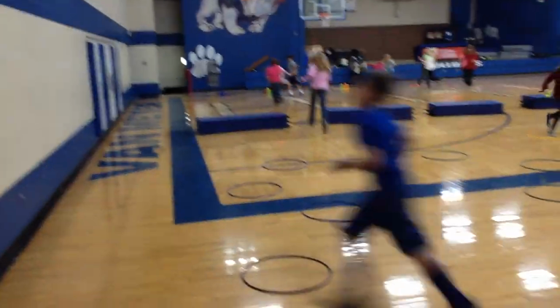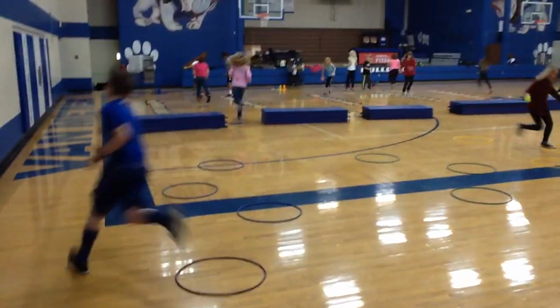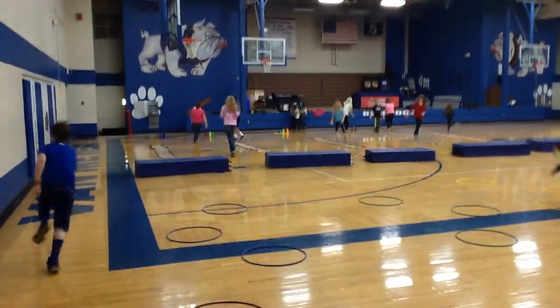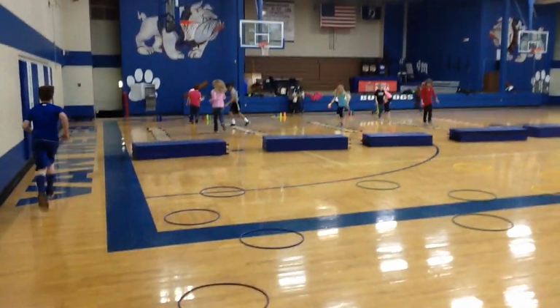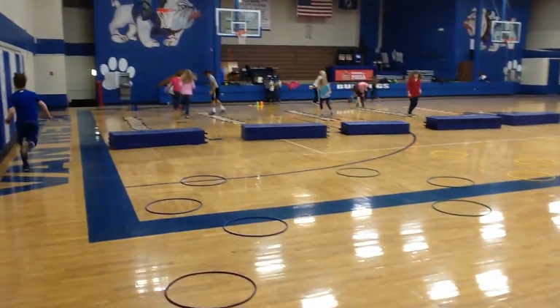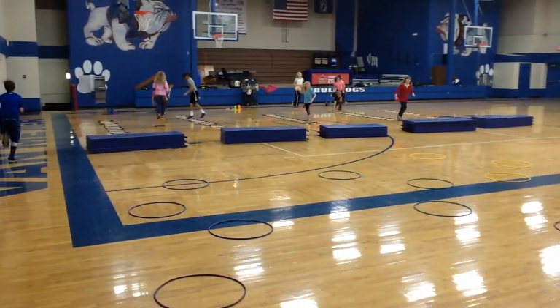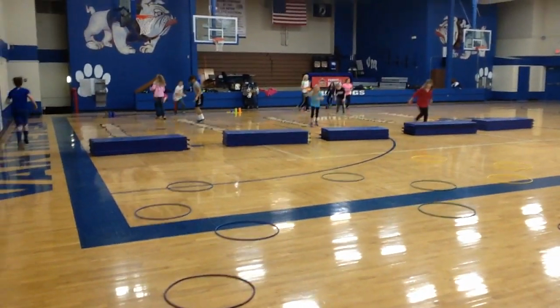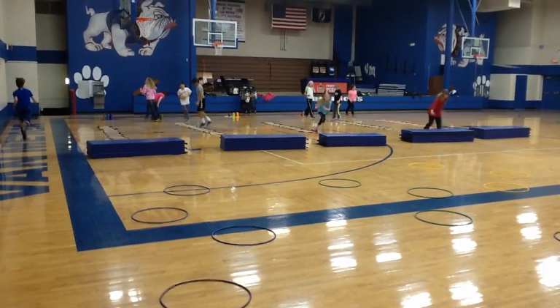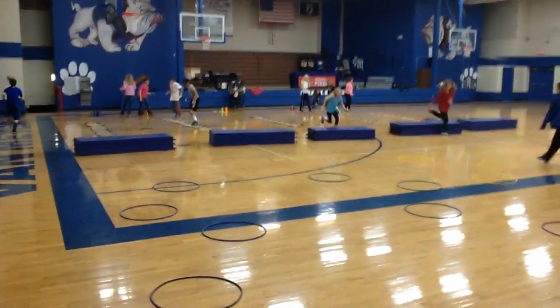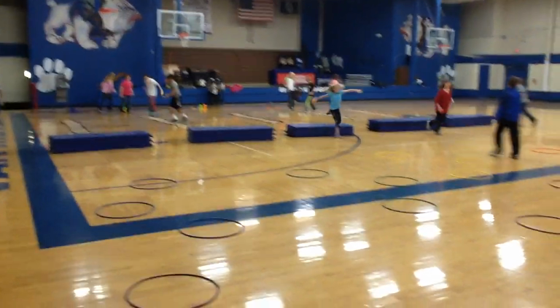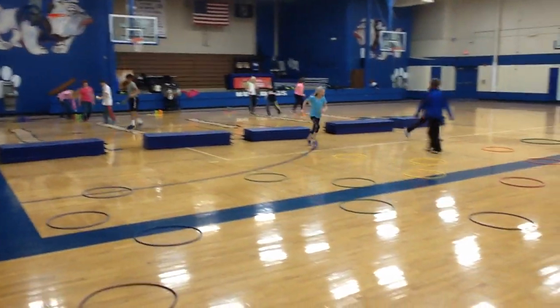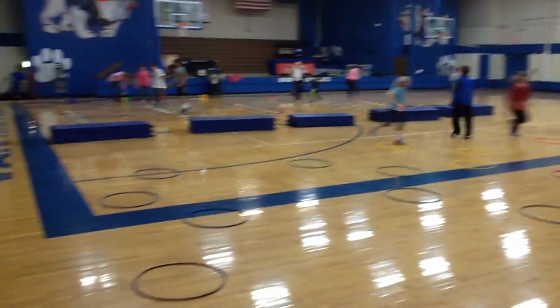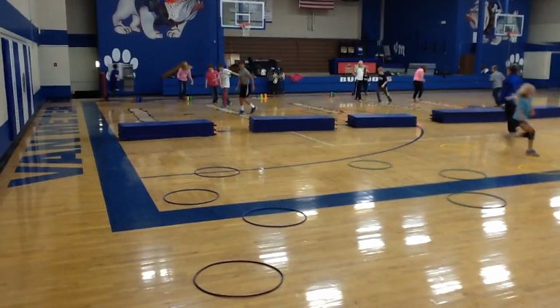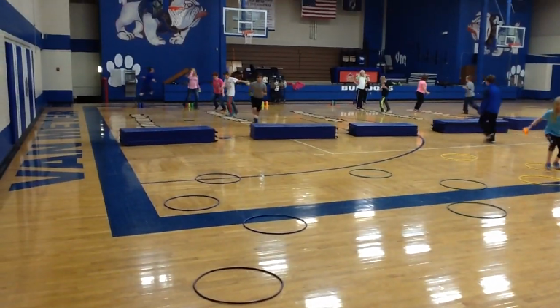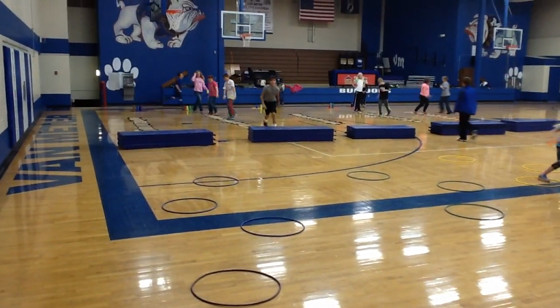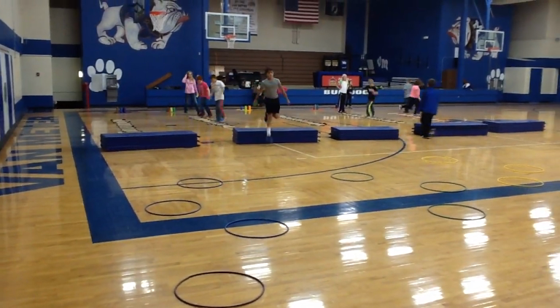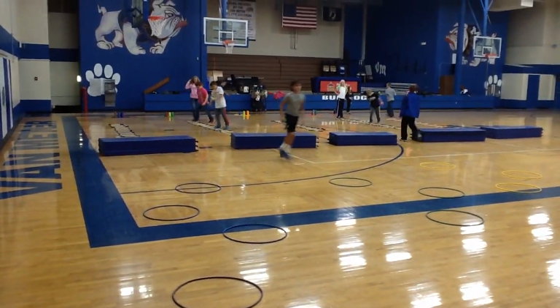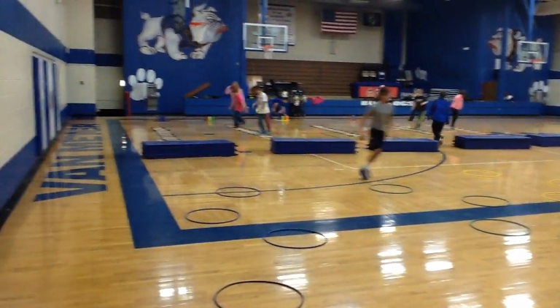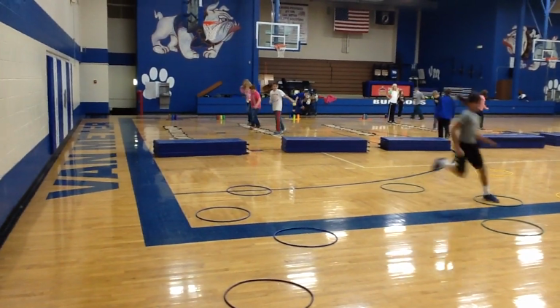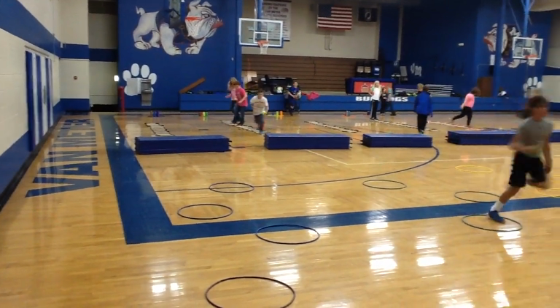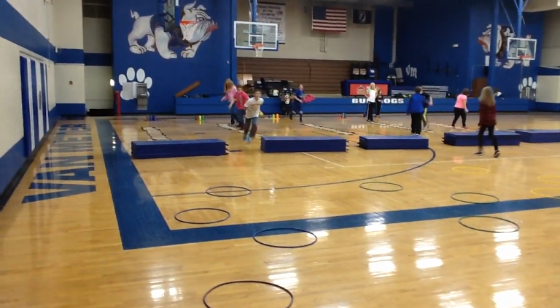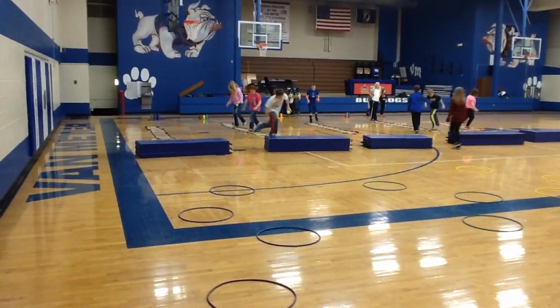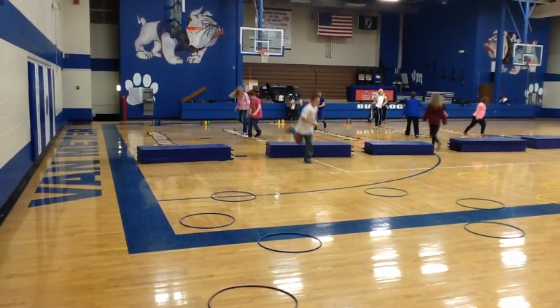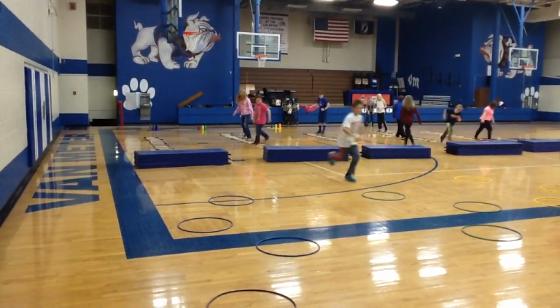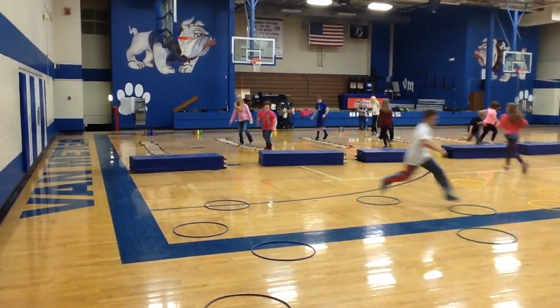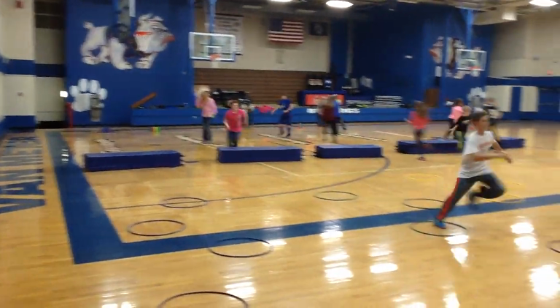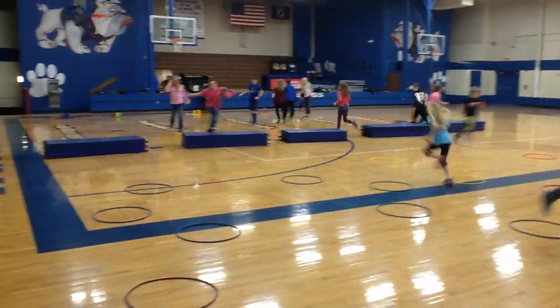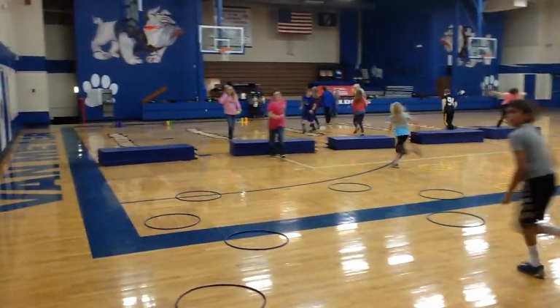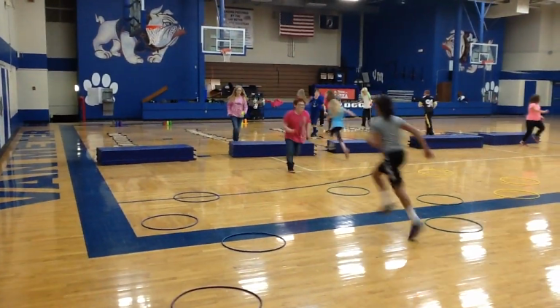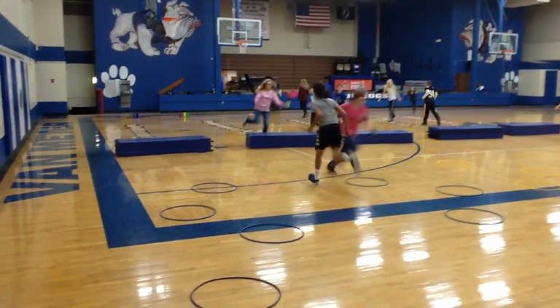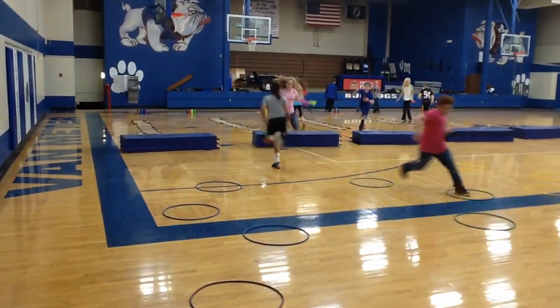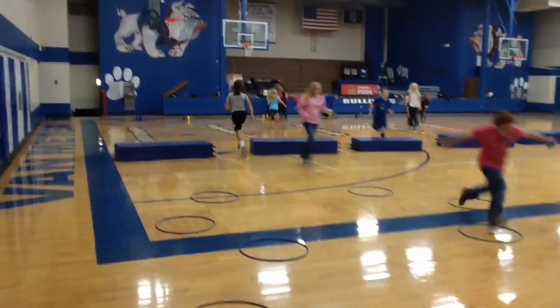Good afternoon, Van Meter Elementary. This is a Friday co-op activity called Run and Build. We have four teams. They are taking one cup to start their journey, doing a specific speed ladder skill.